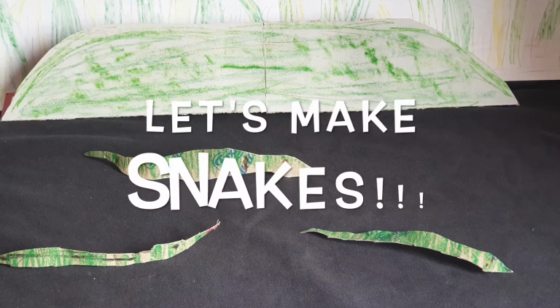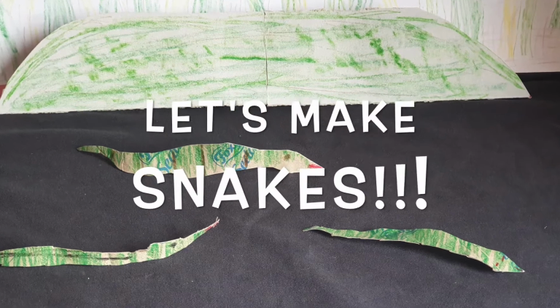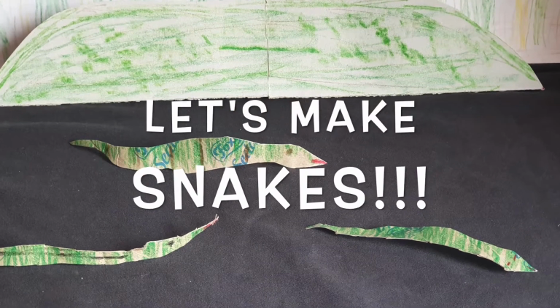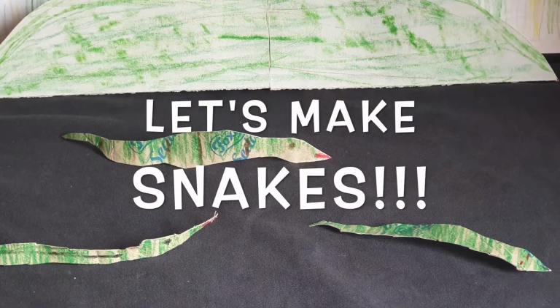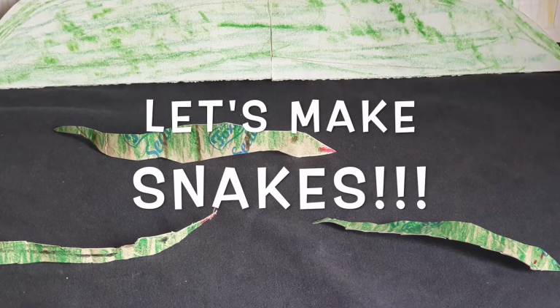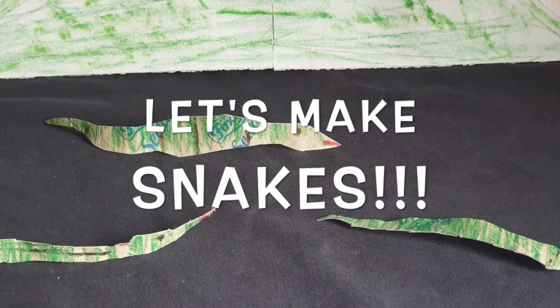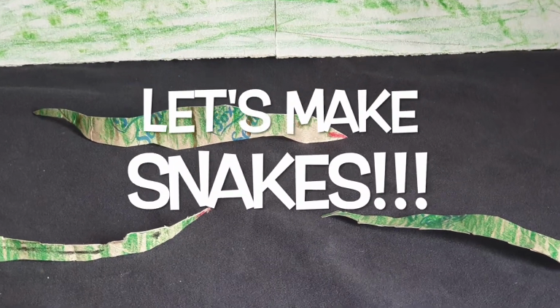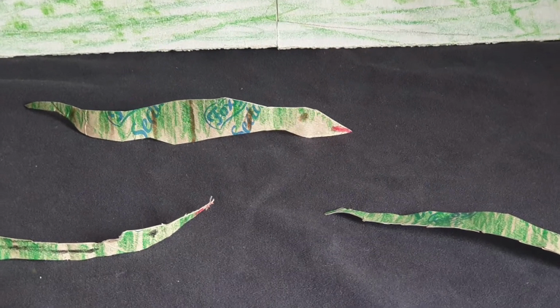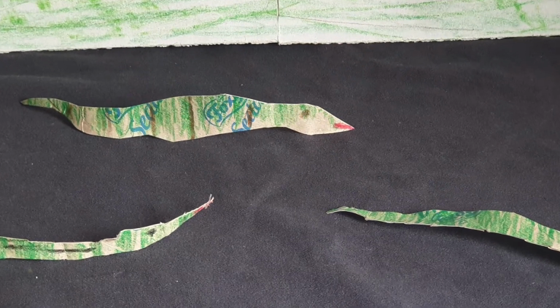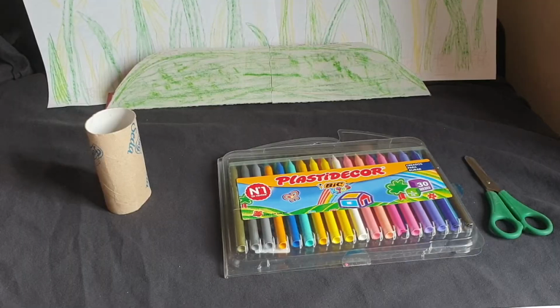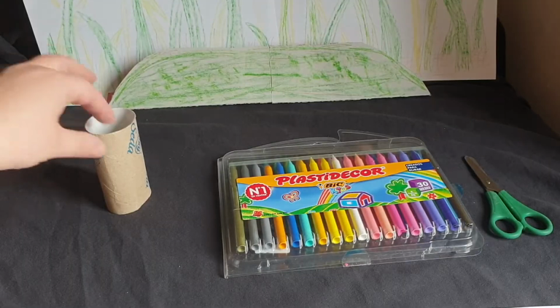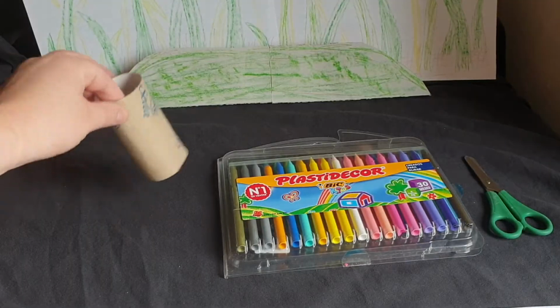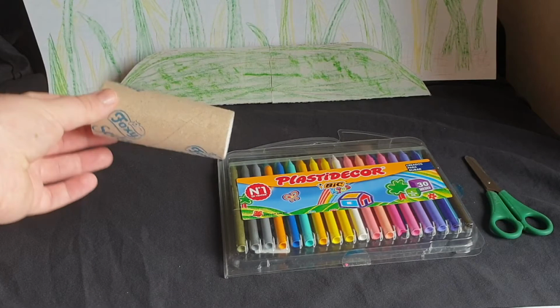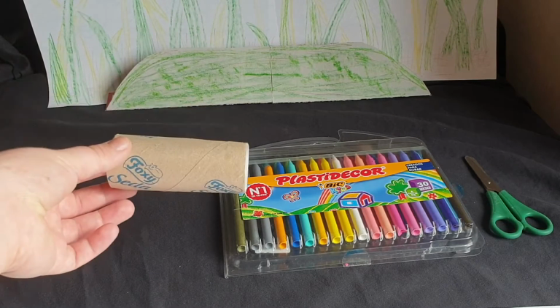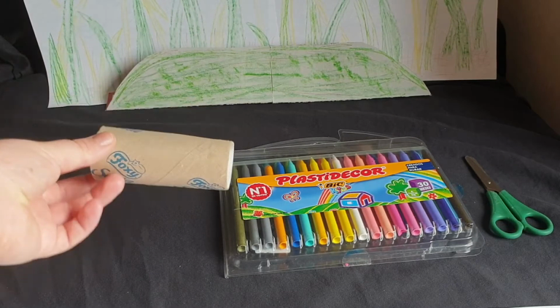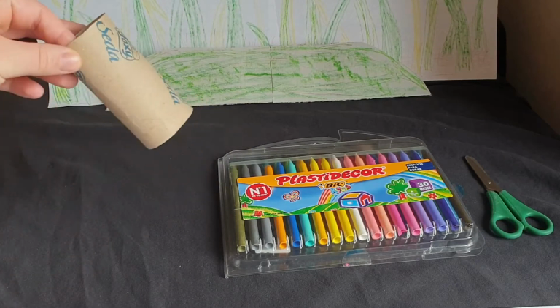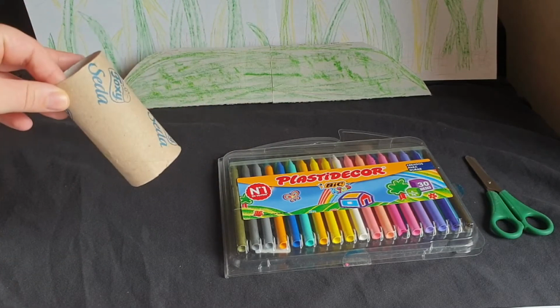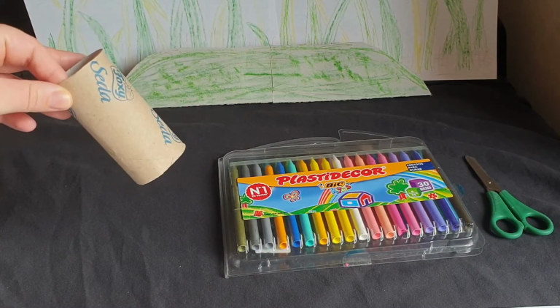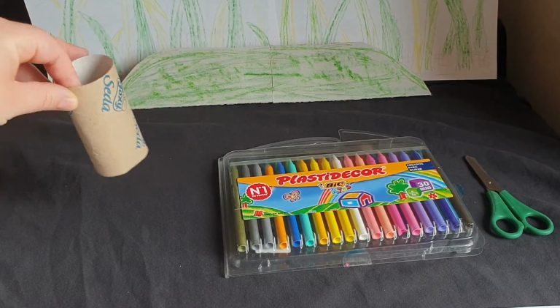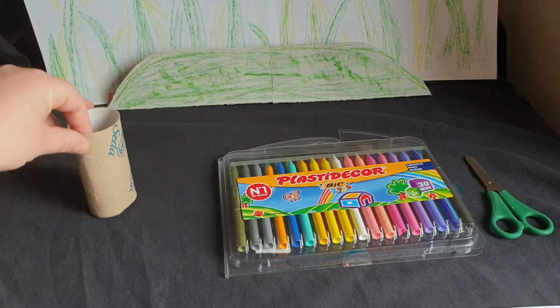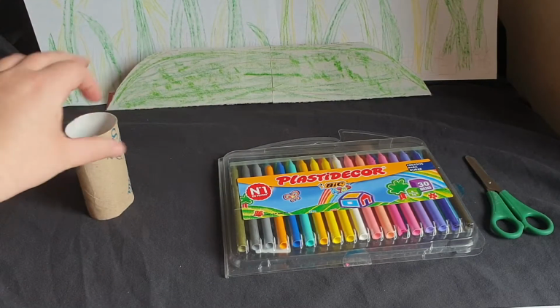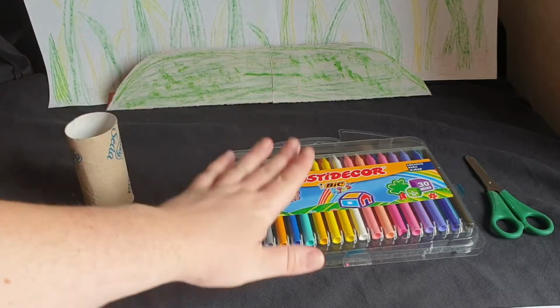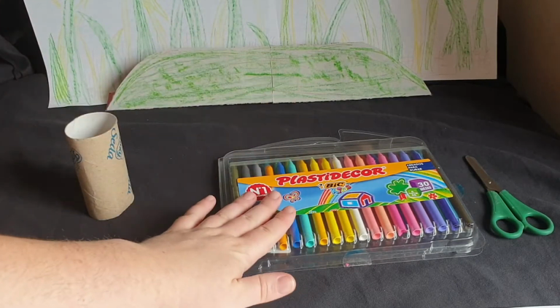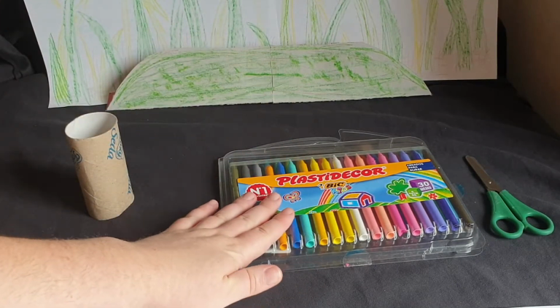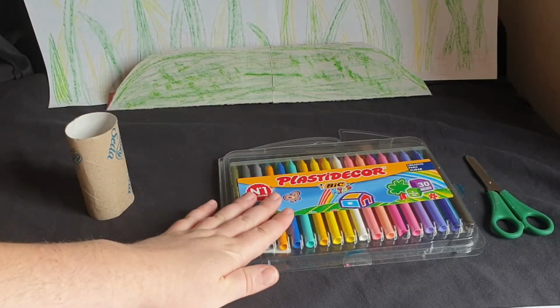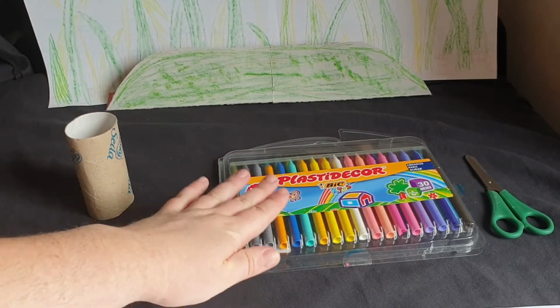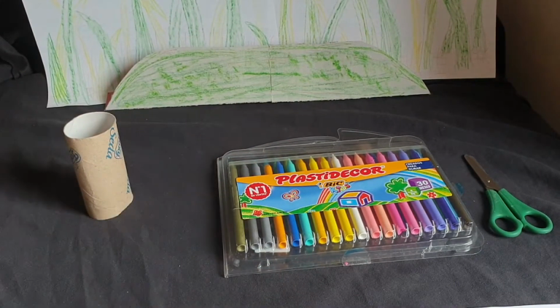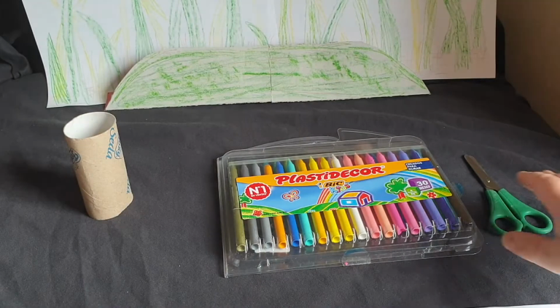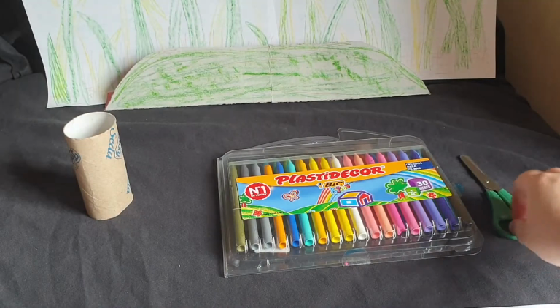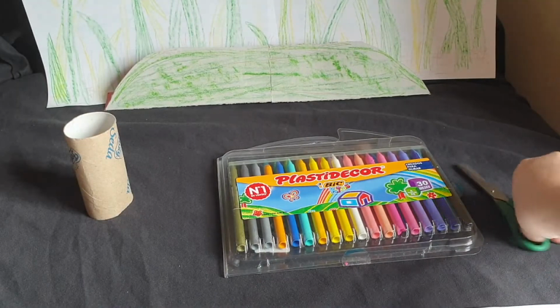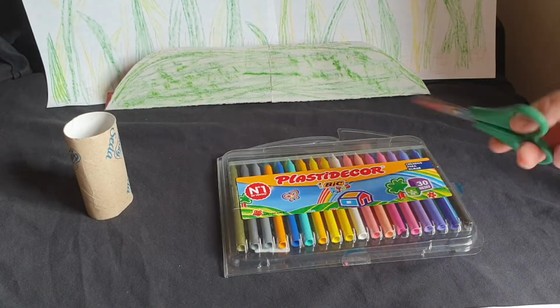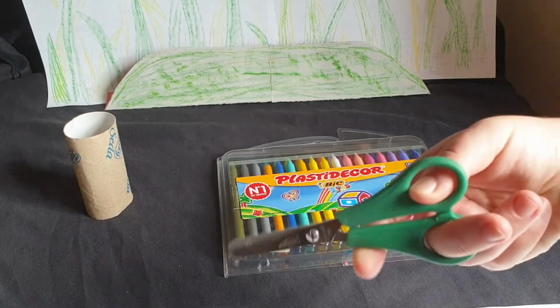Let's make snakes today! You will need a toilet paper roll, crayons or markers, and scissors.